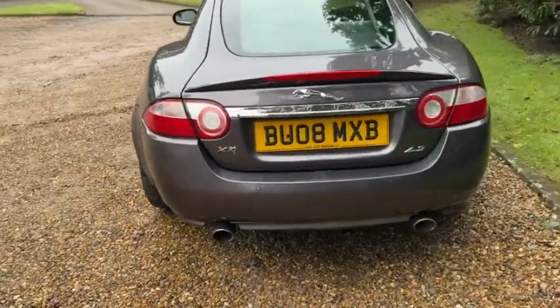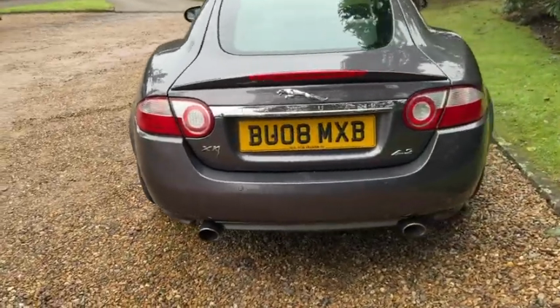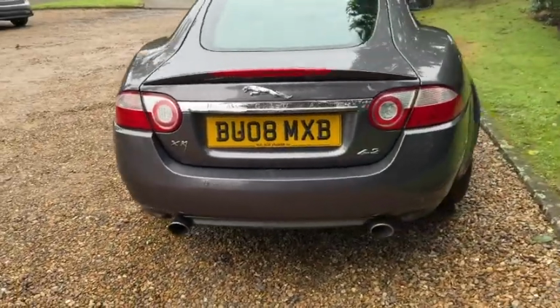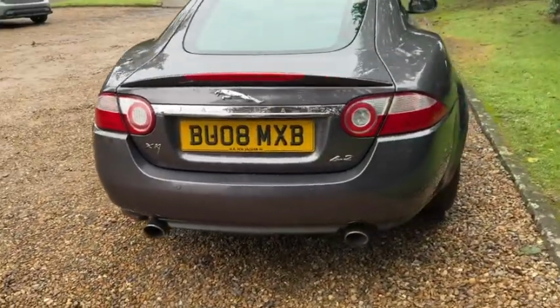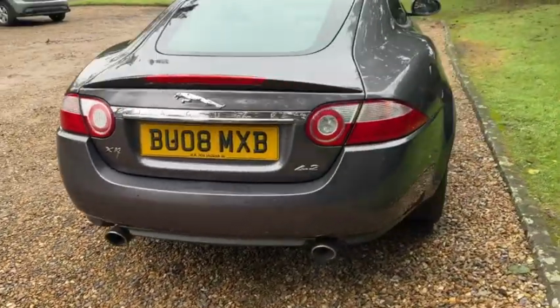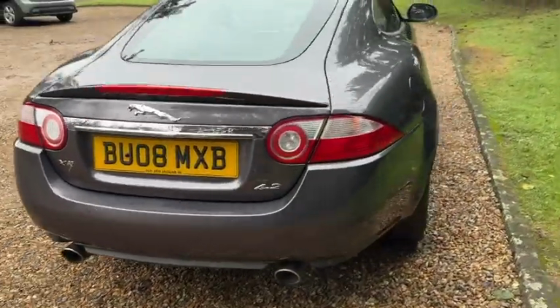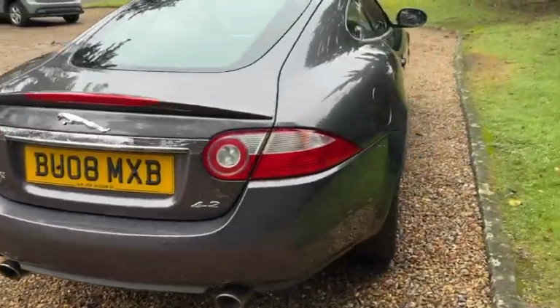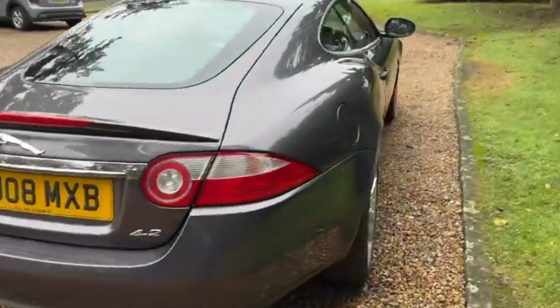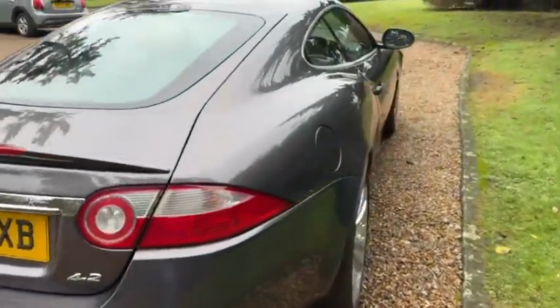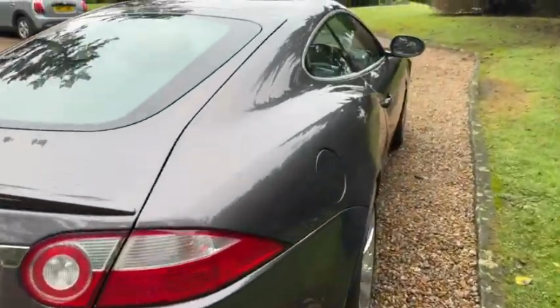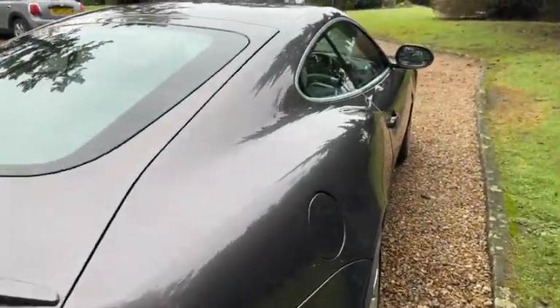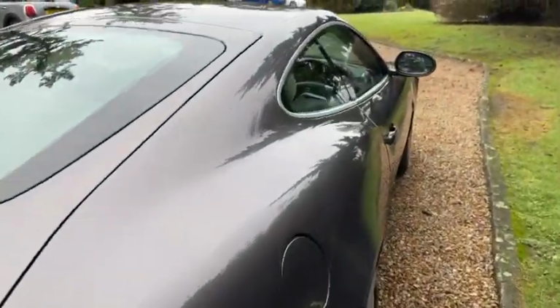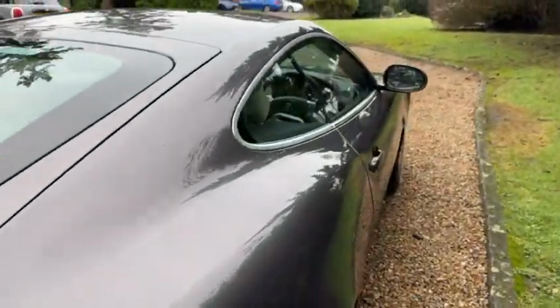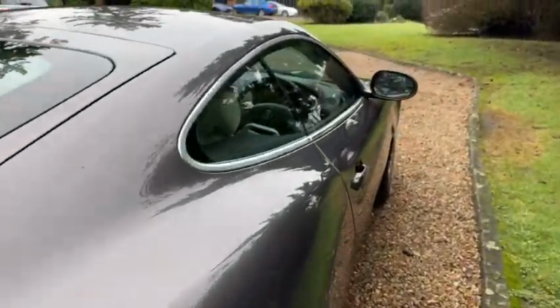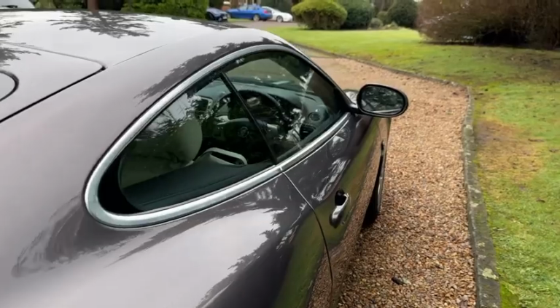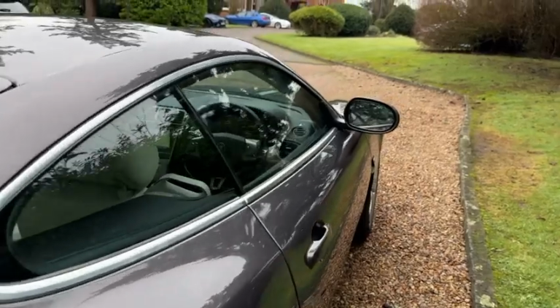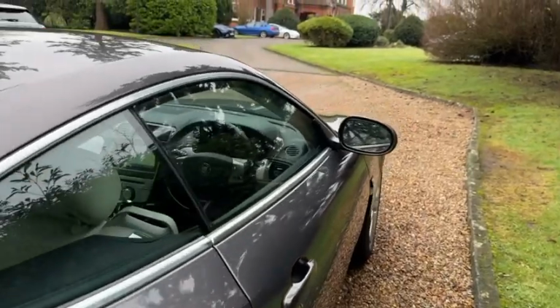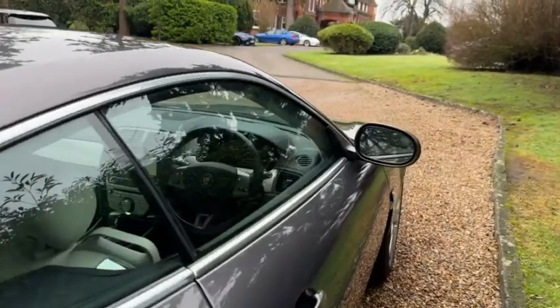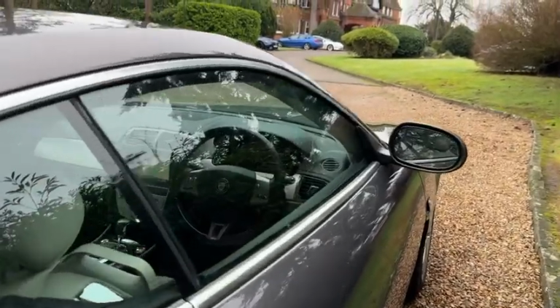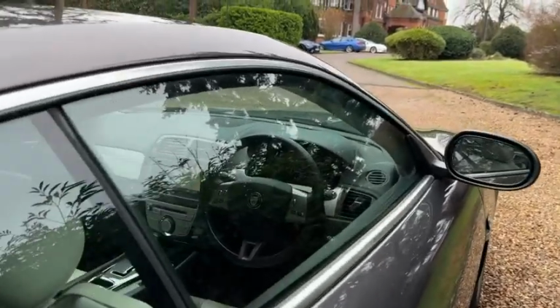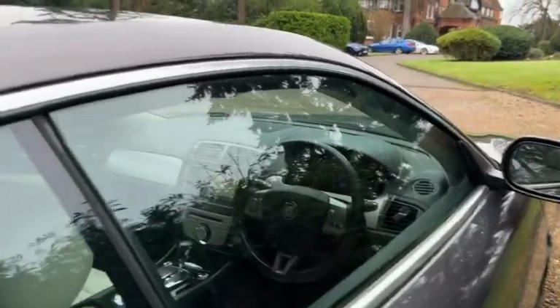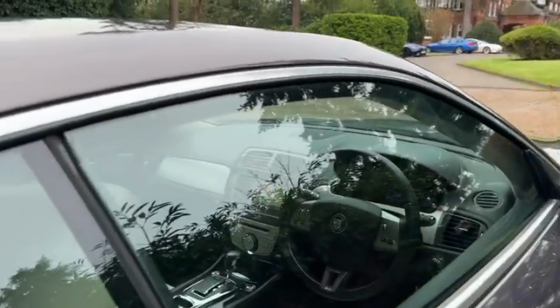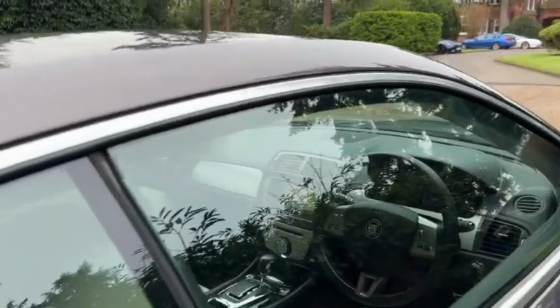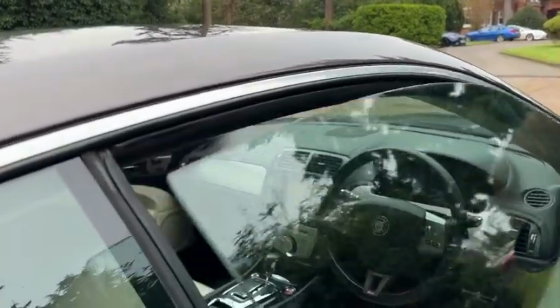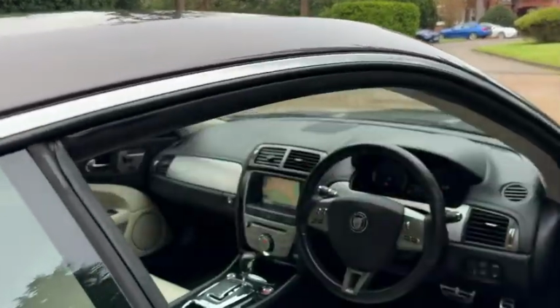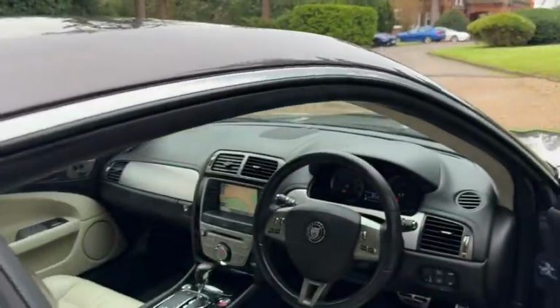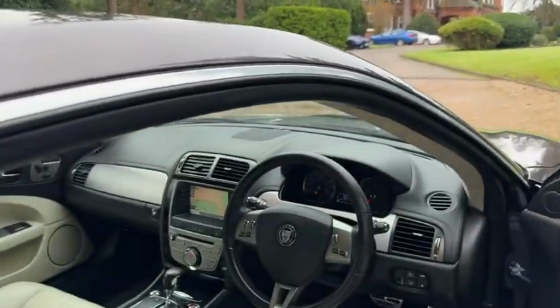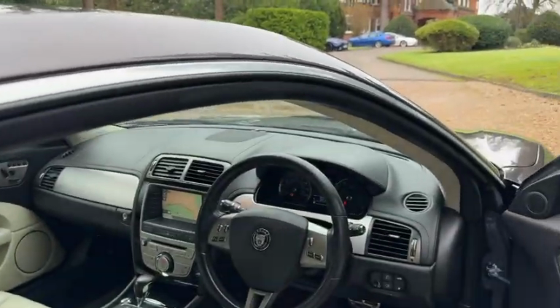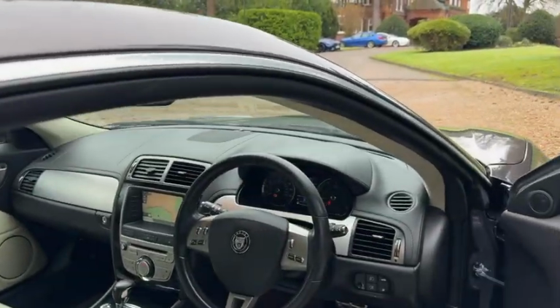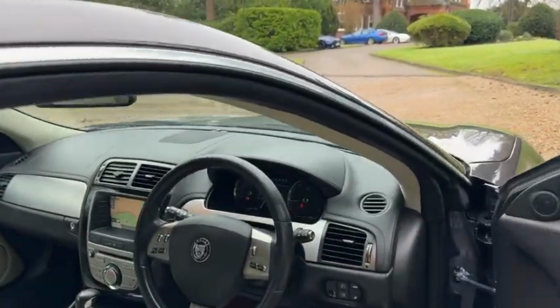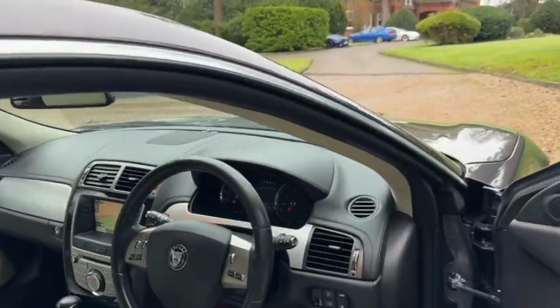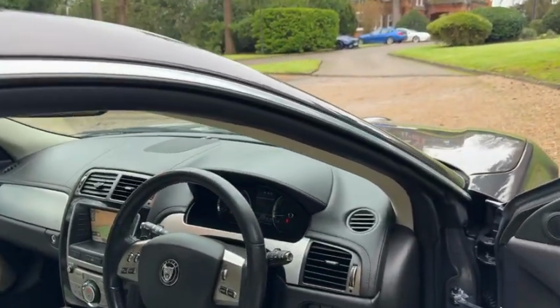It's the 4.2 engine which is the one that everybody wants on this car. So quite a rare old beast this, becoming almost a classic.